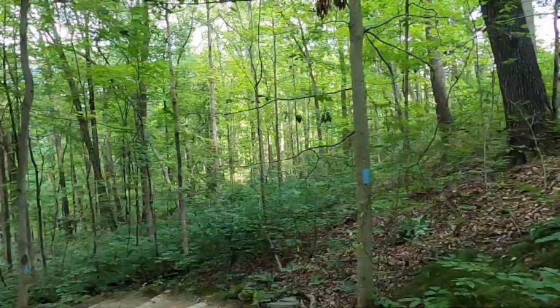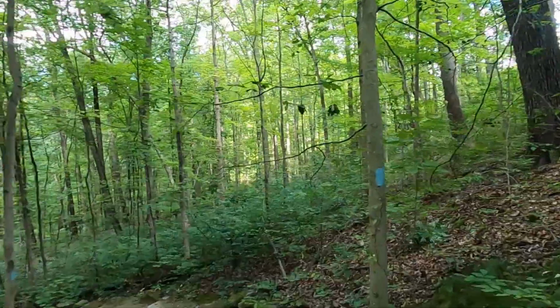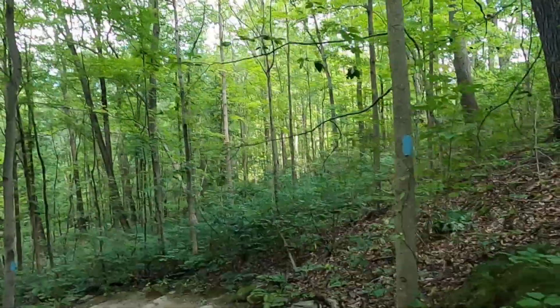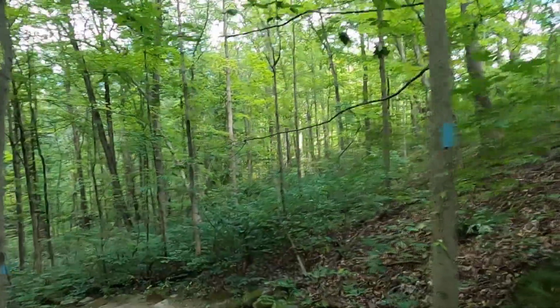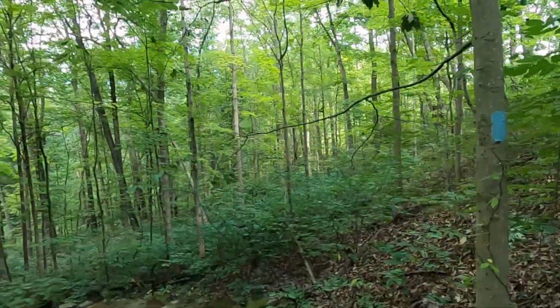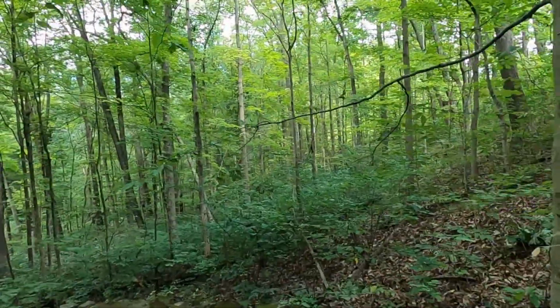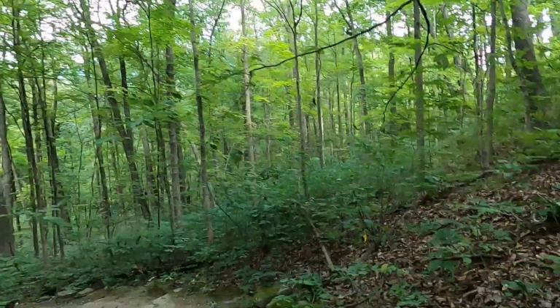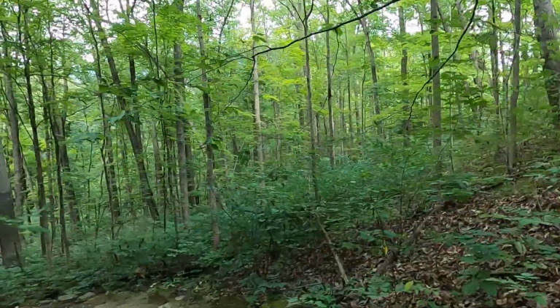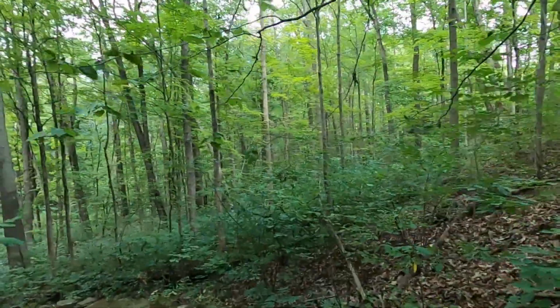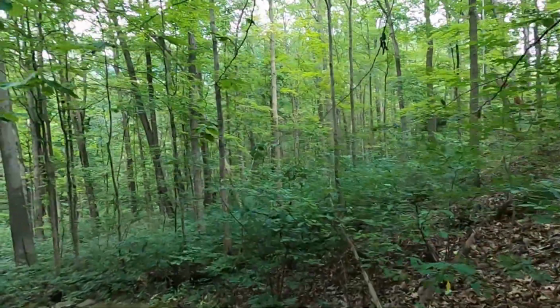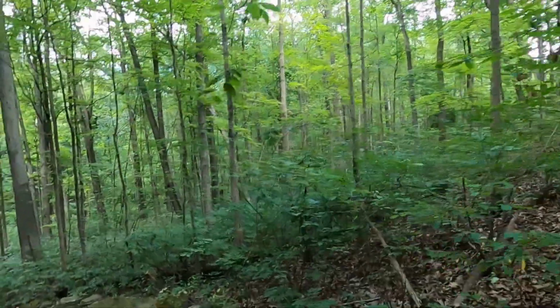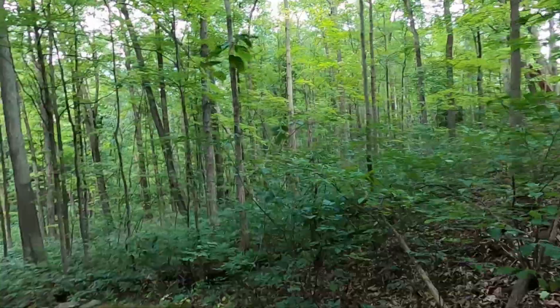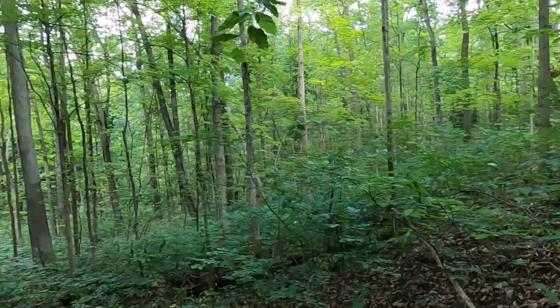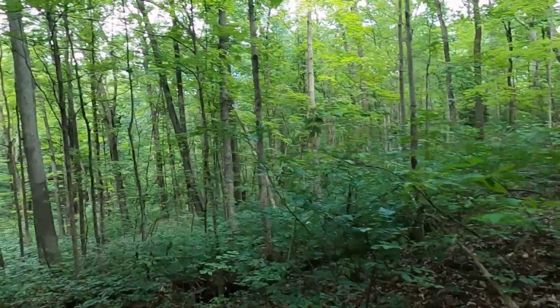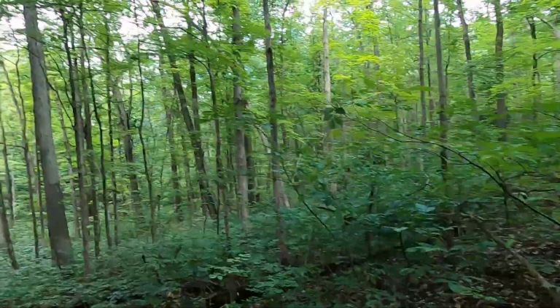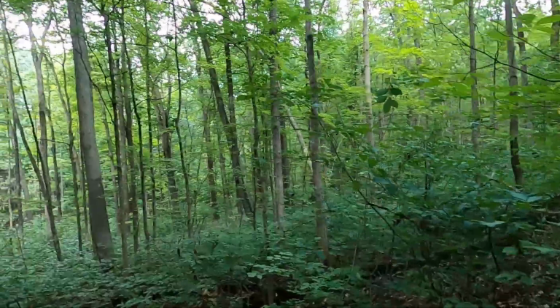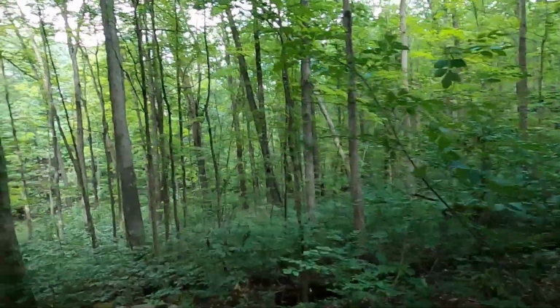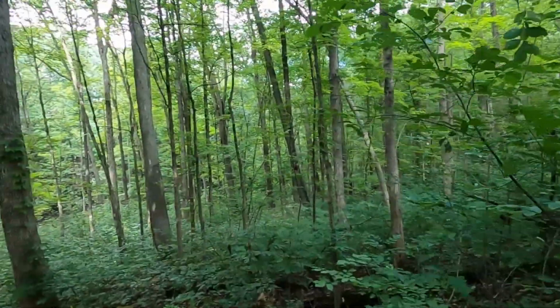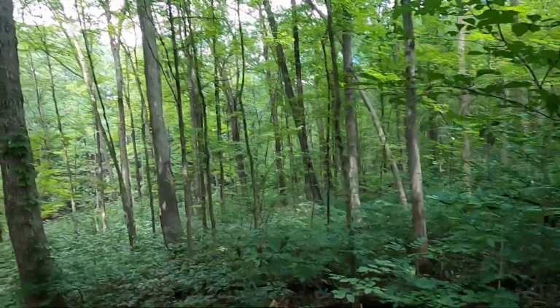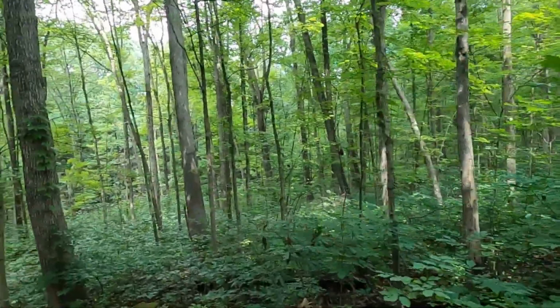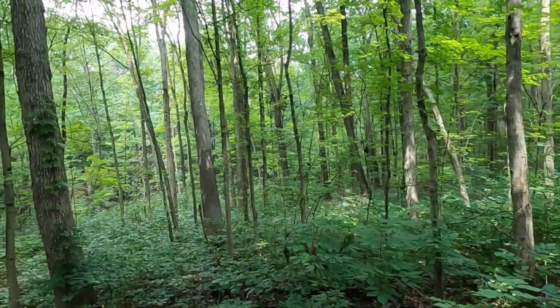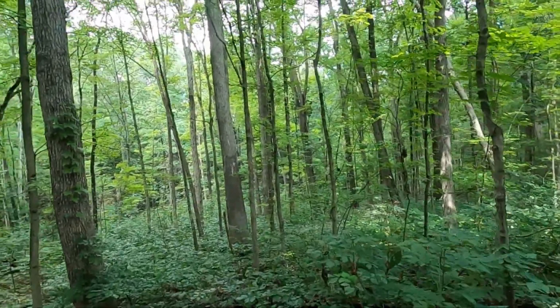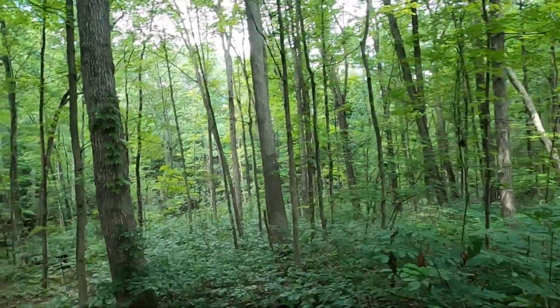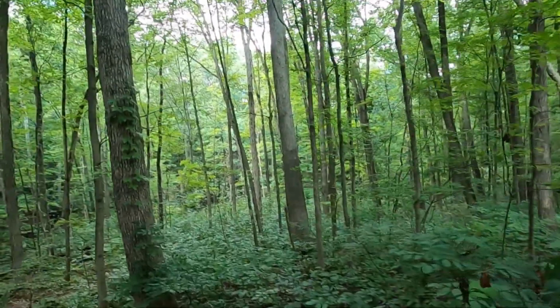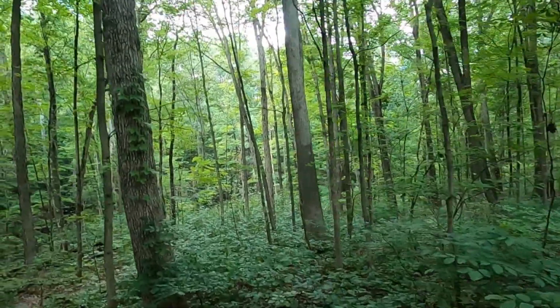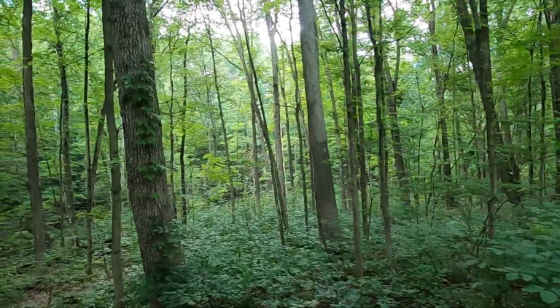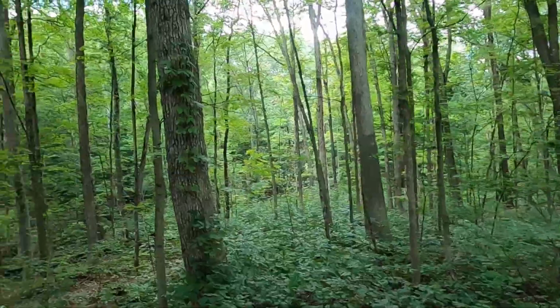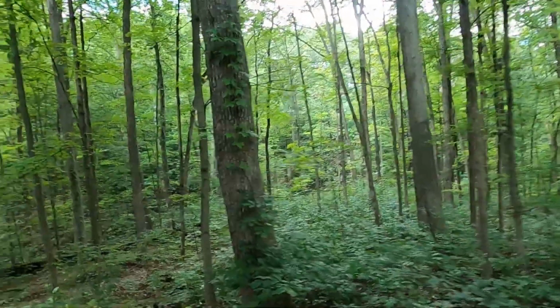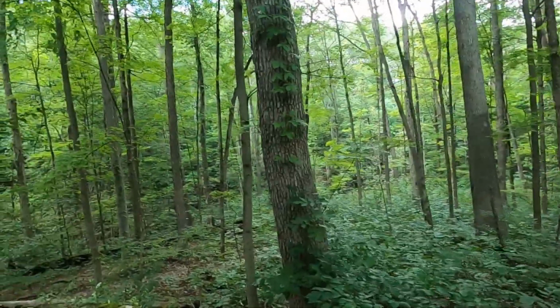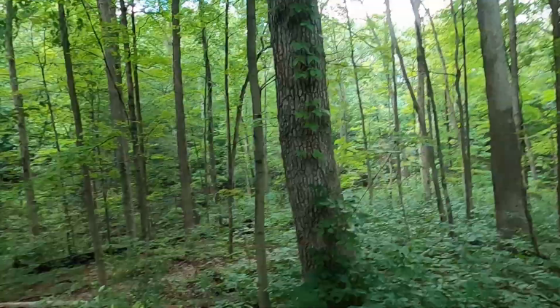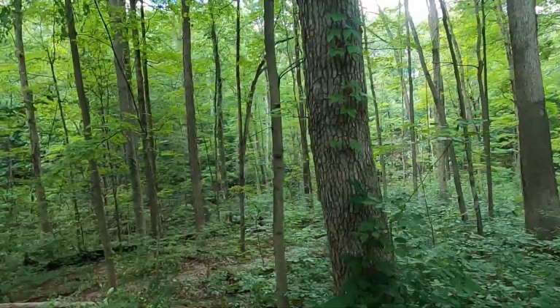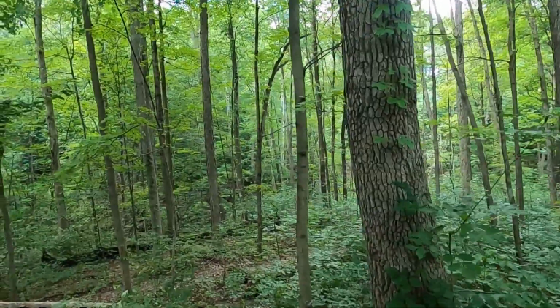This is in the same park as that gorge, and me walking over those rocks to that little waterfall thing and seeing that gorge overlook.